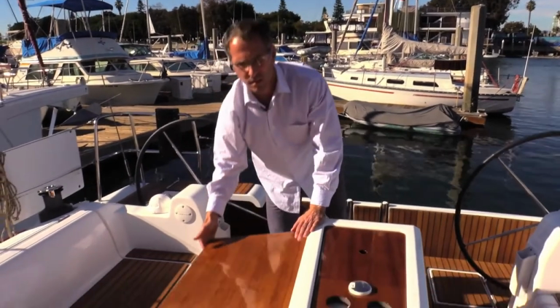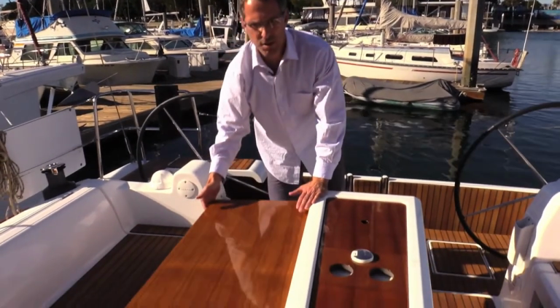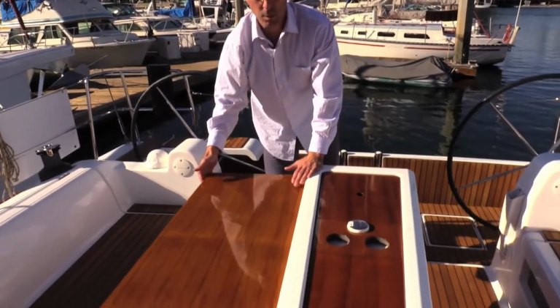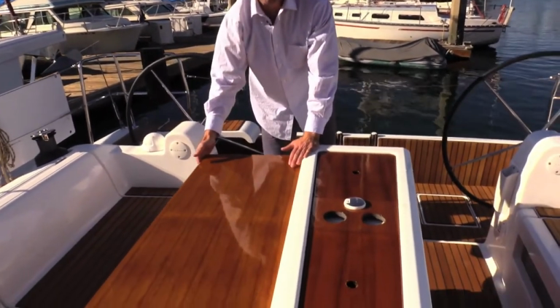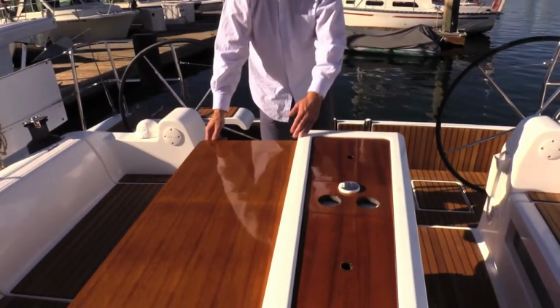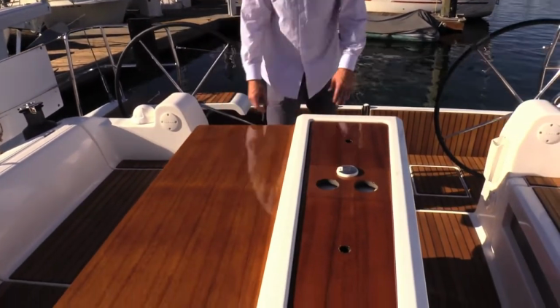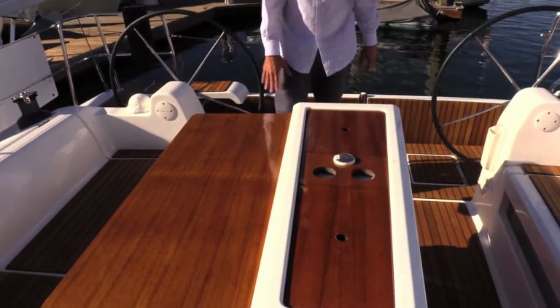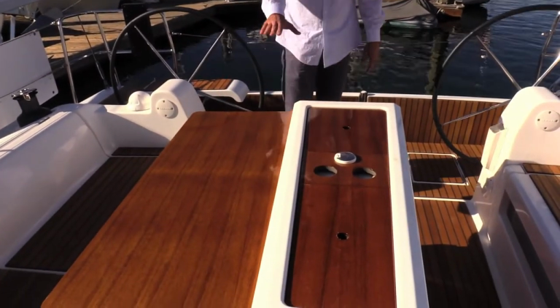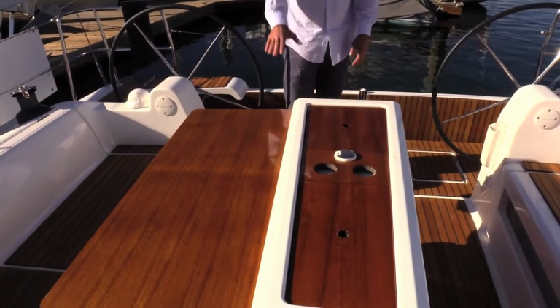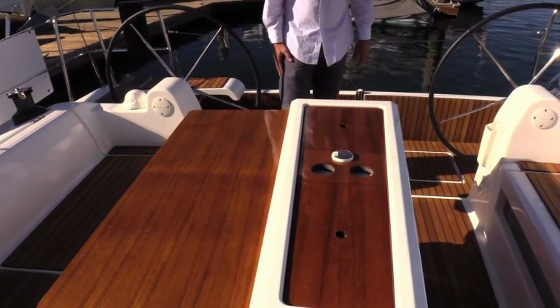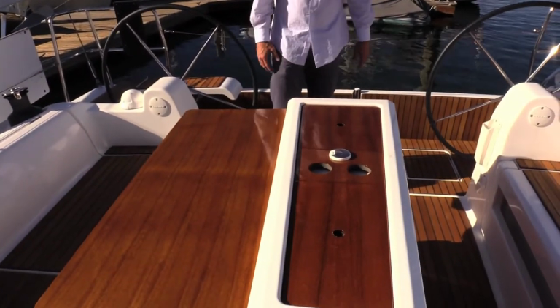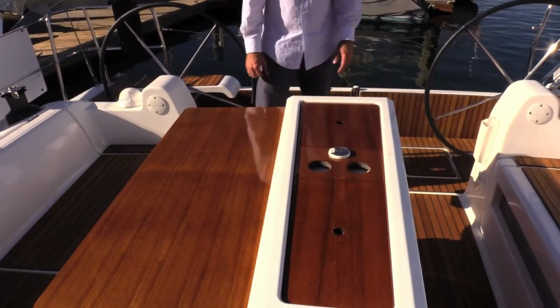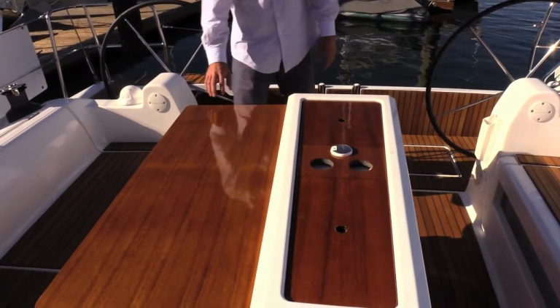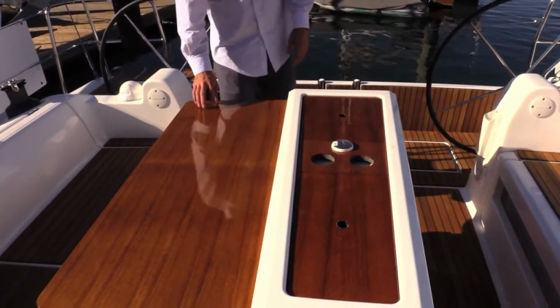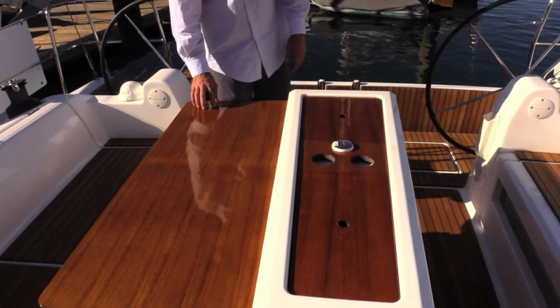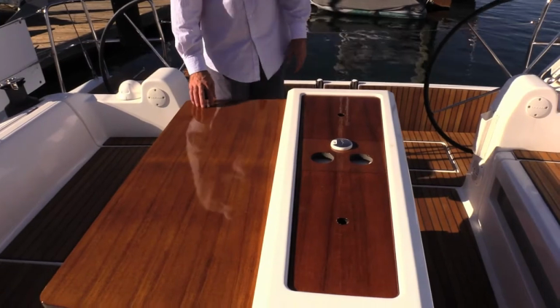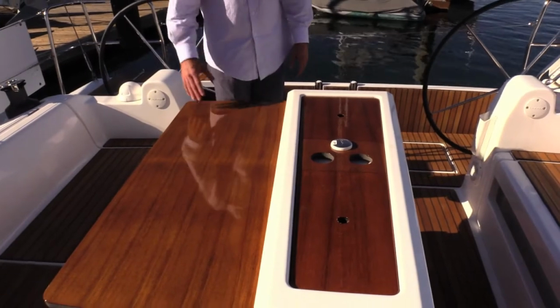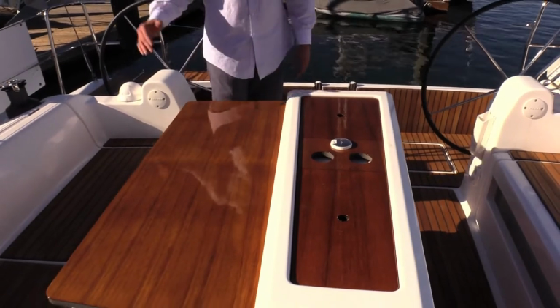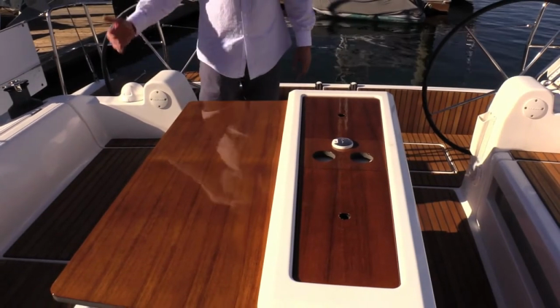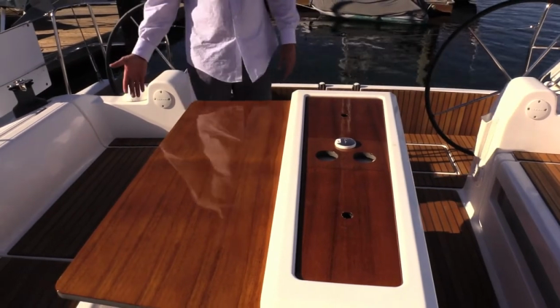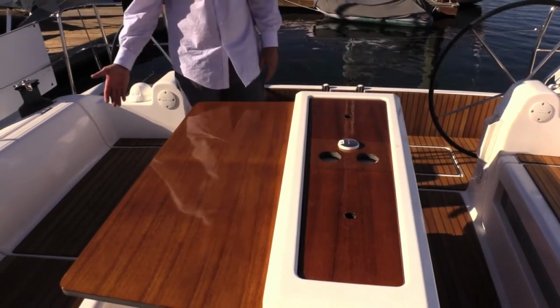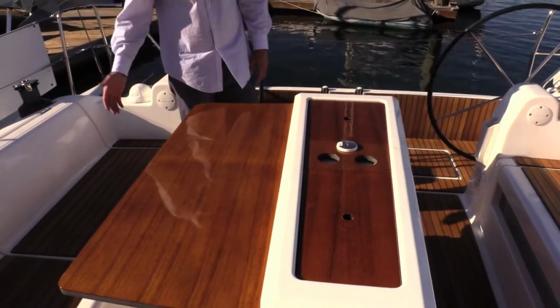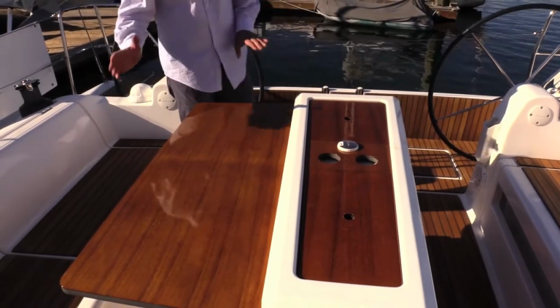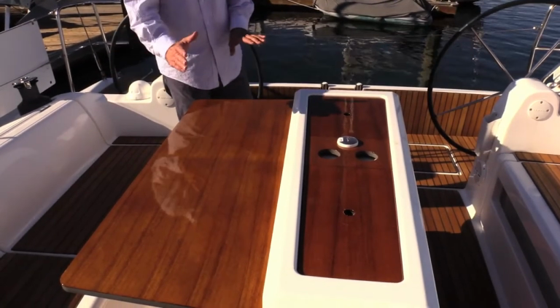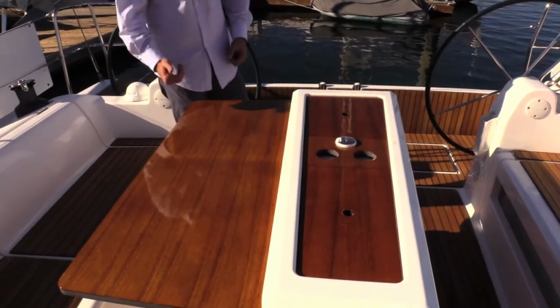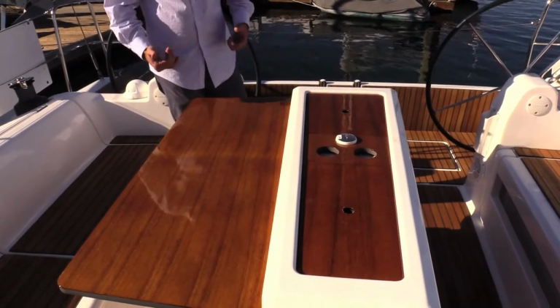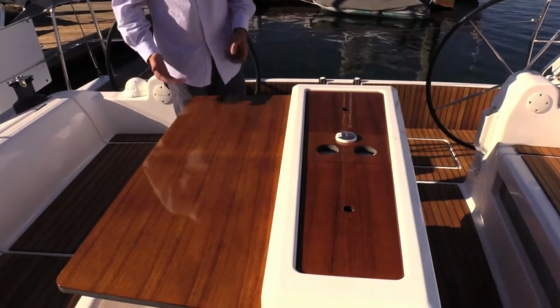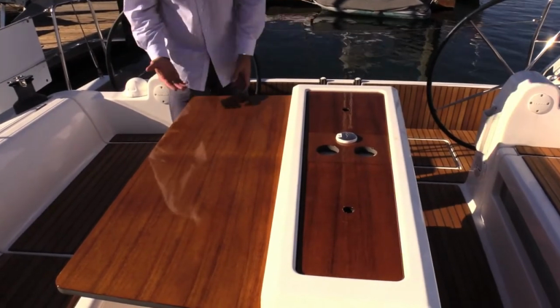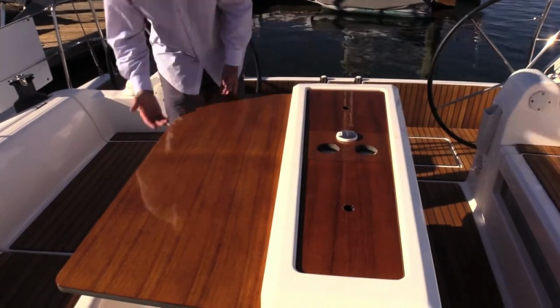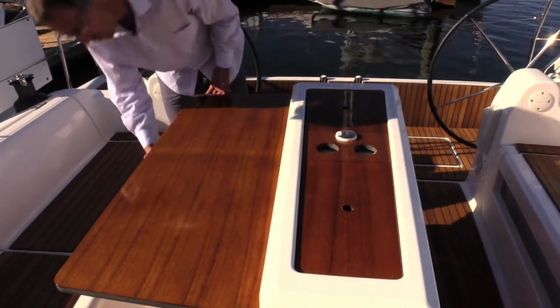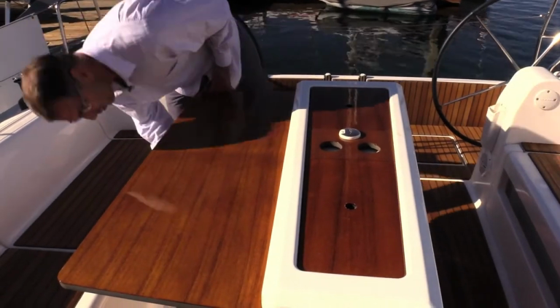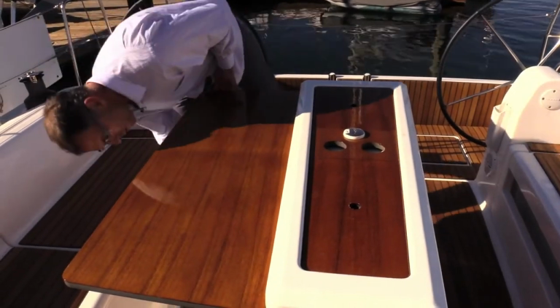It's a large table, flips up, beautiful teak finish. It's extra sturdy so when you're sitting and heeling on it you can put your feet on it and push and it's not going to affect the wood.